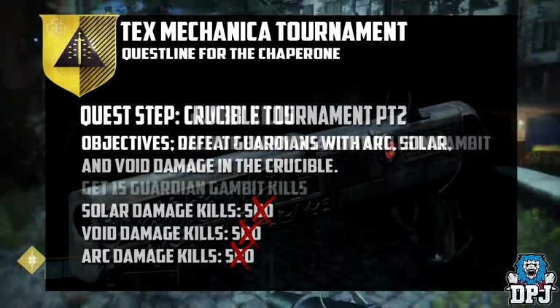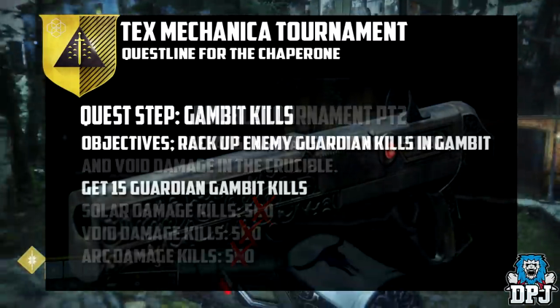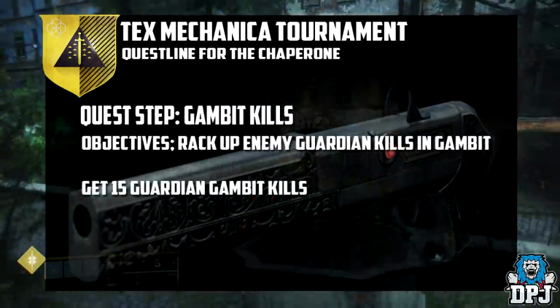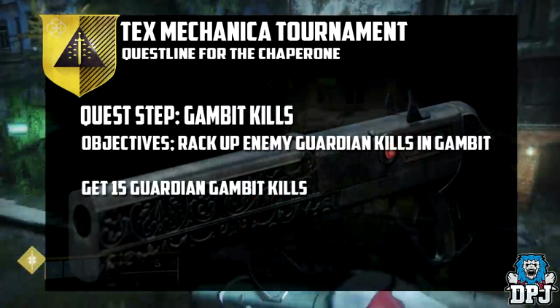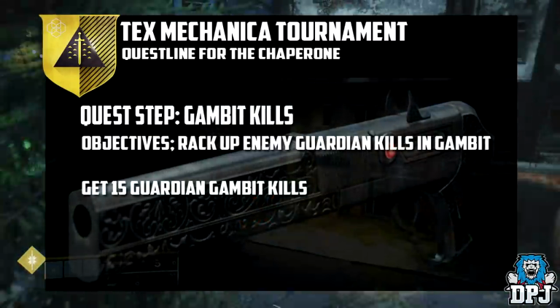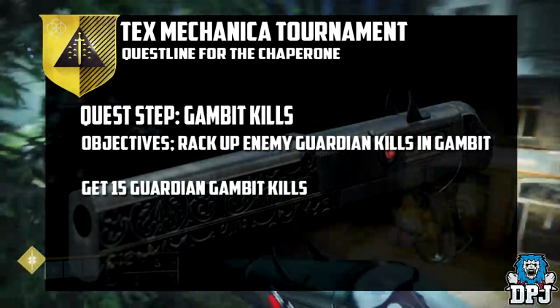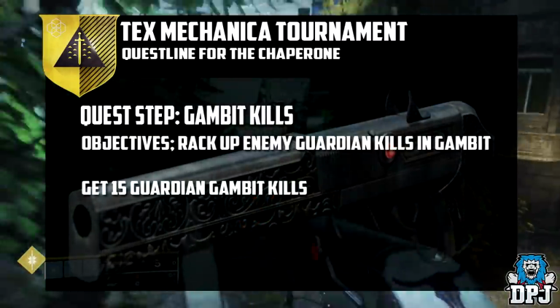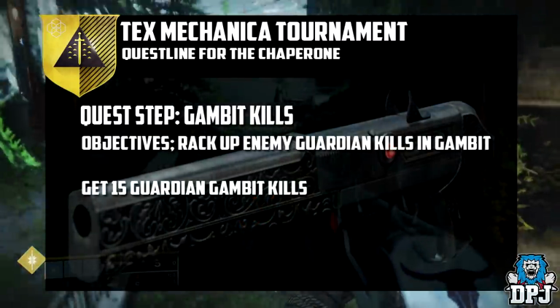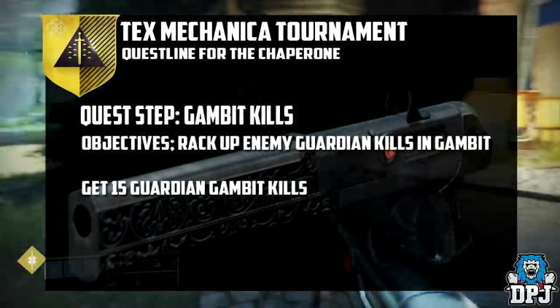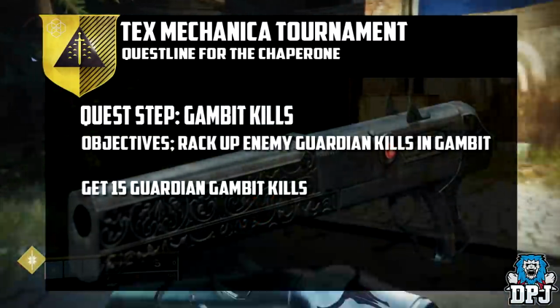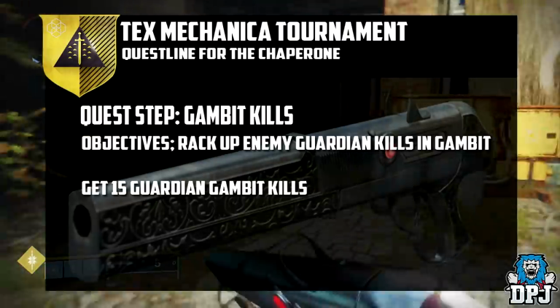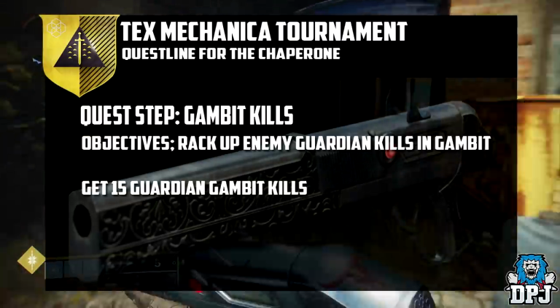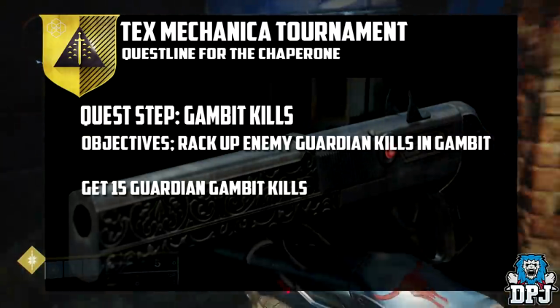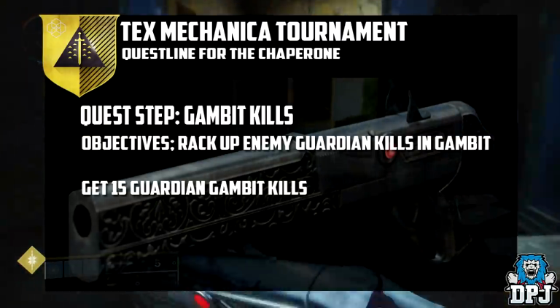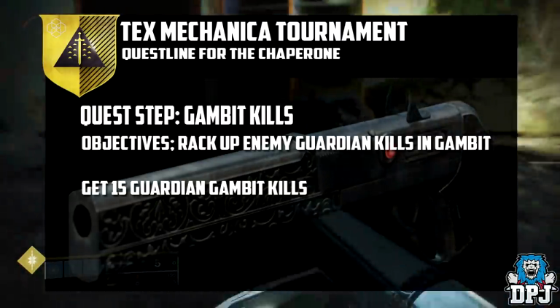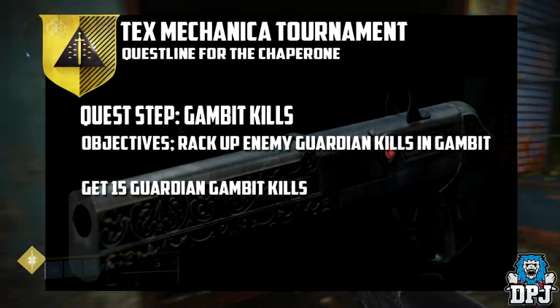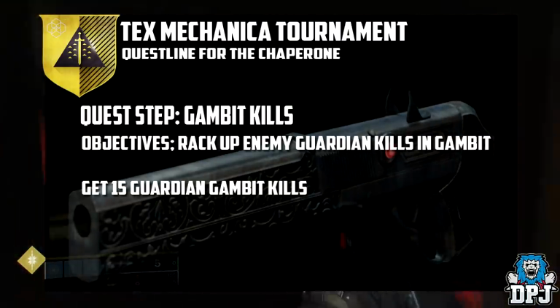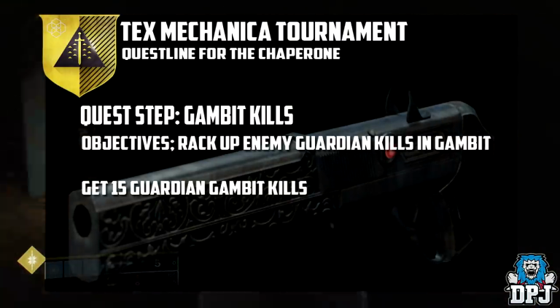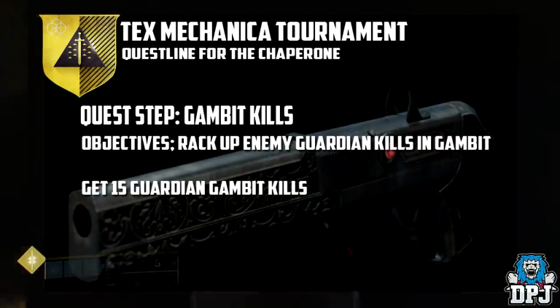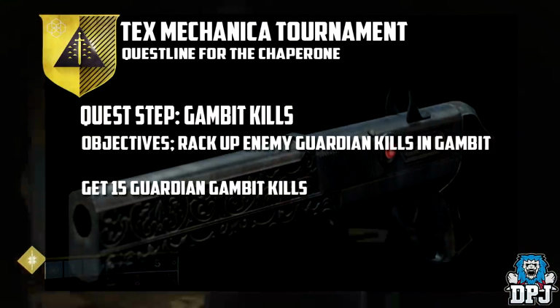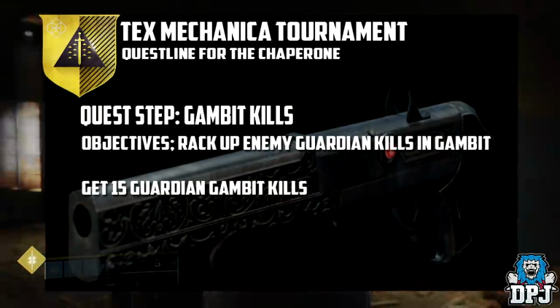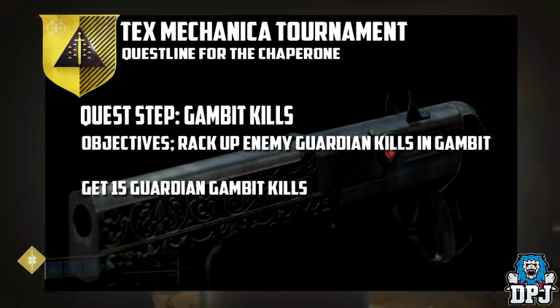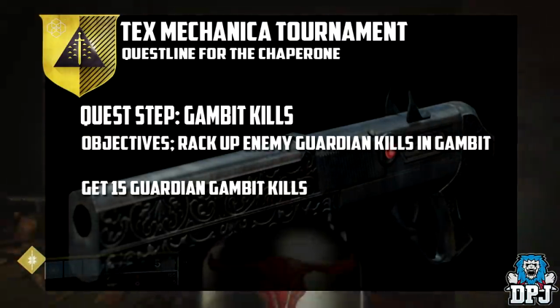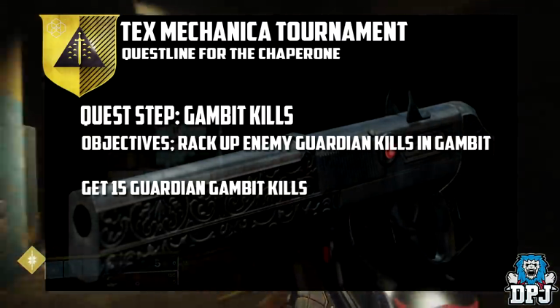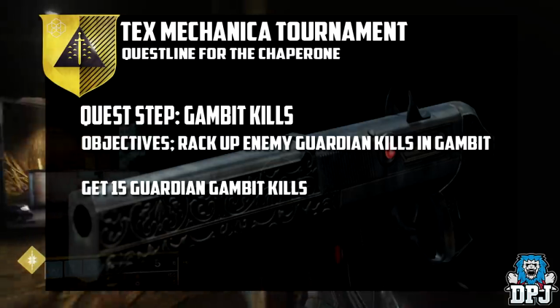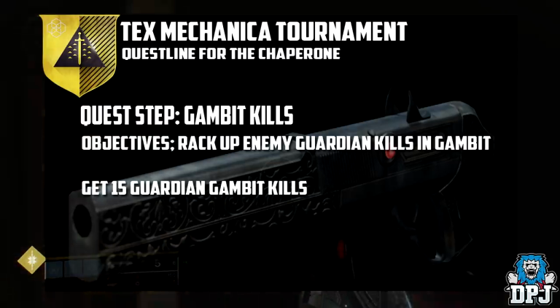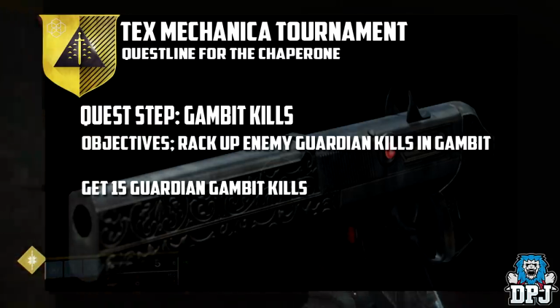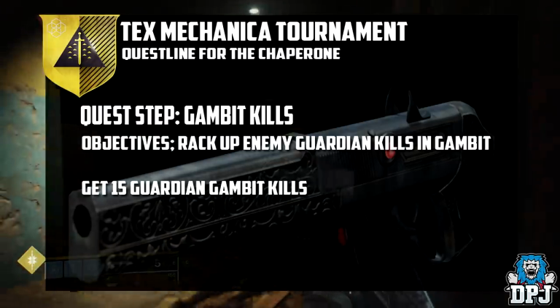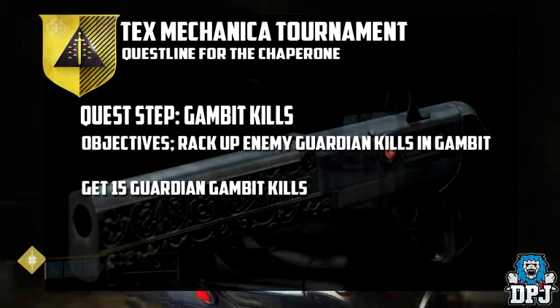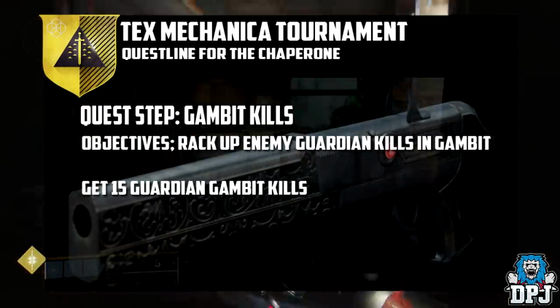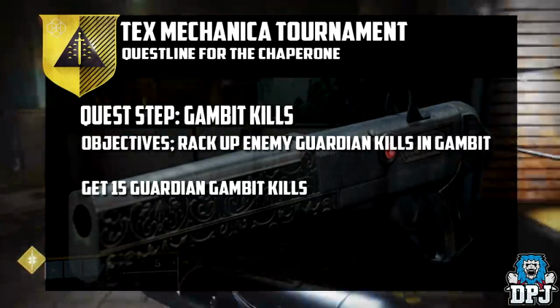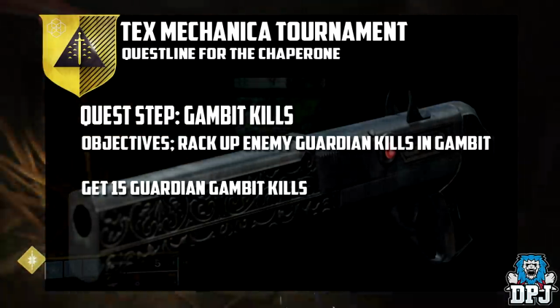The next step is to get 15 guardian kills while playing Gambit. This means you have to either invade the enemy's side and get those kills, or kill invaders. Again, you can use any weapon here, so get your Sleepers out boys.